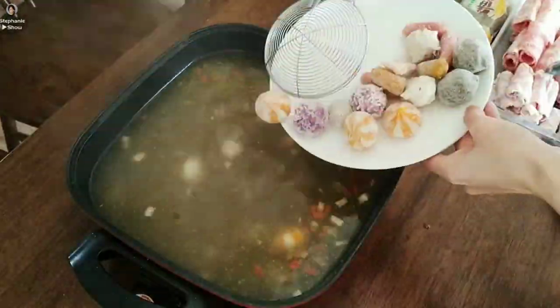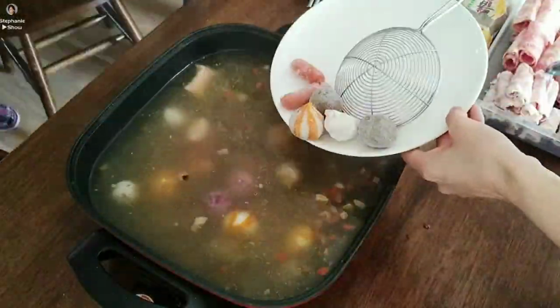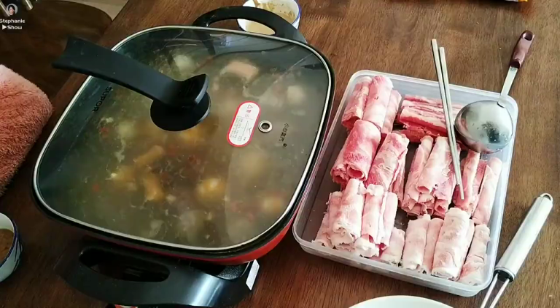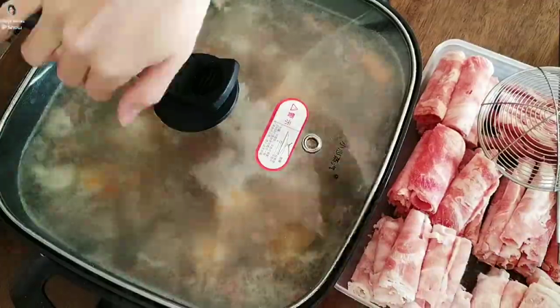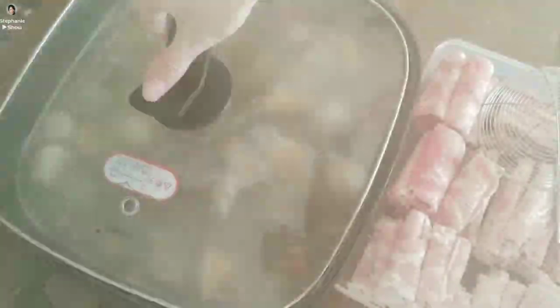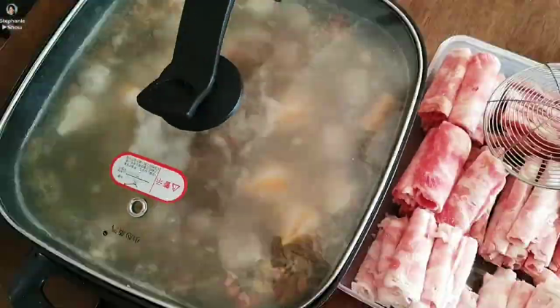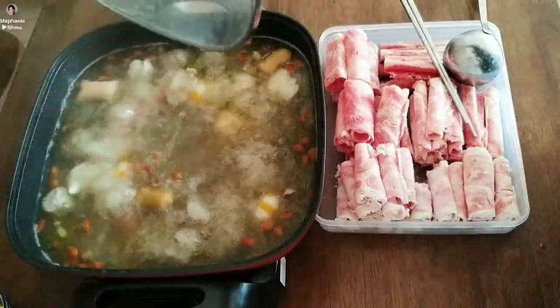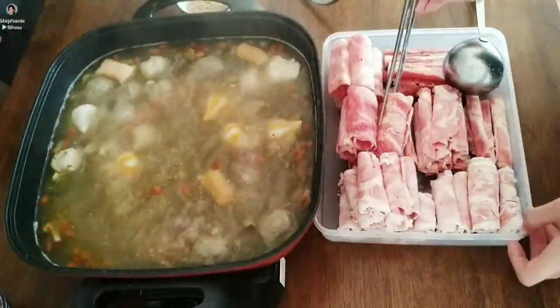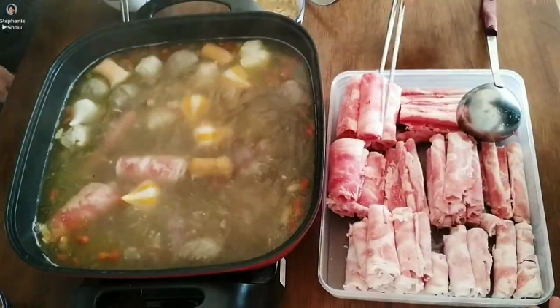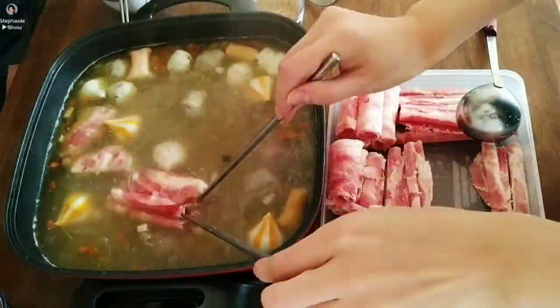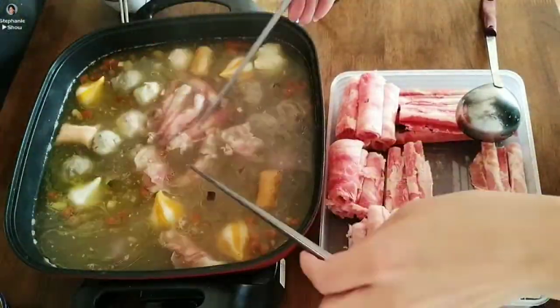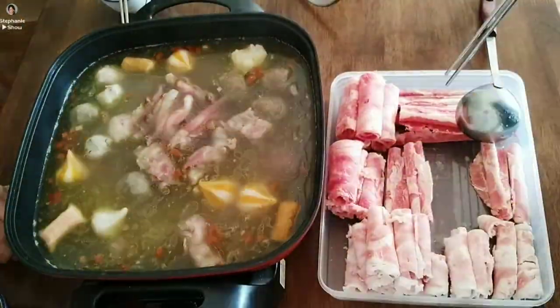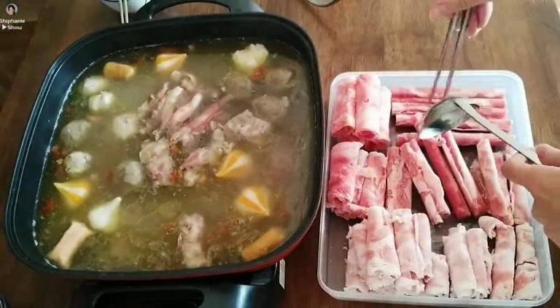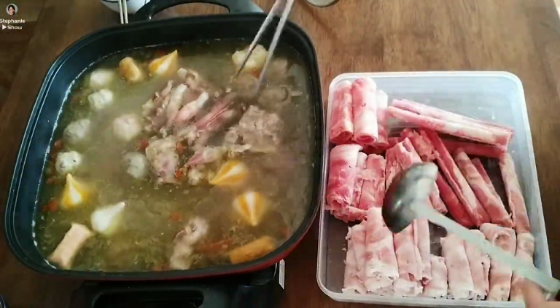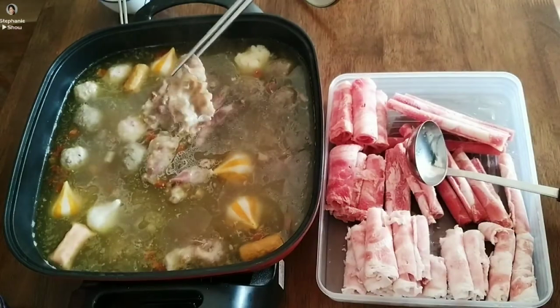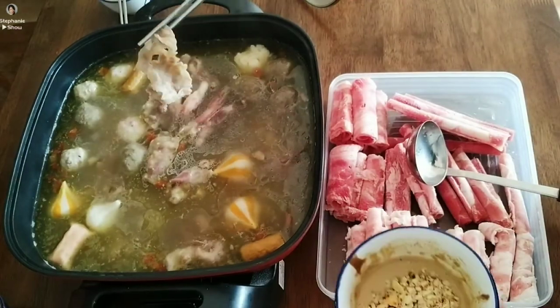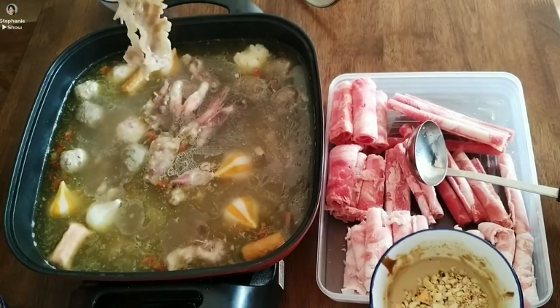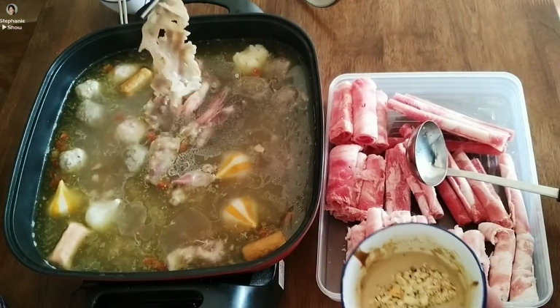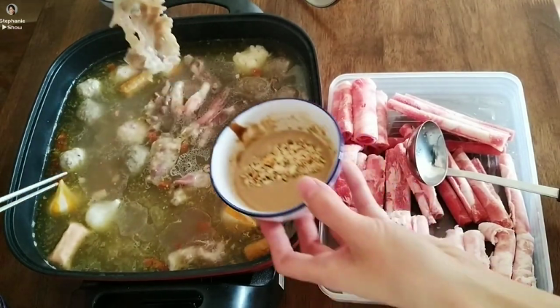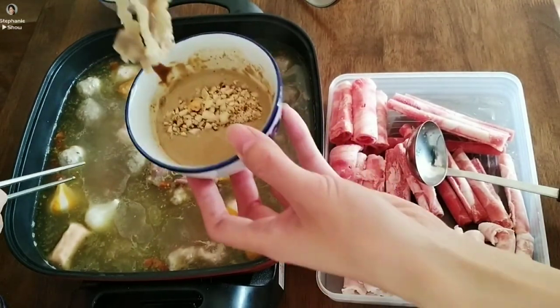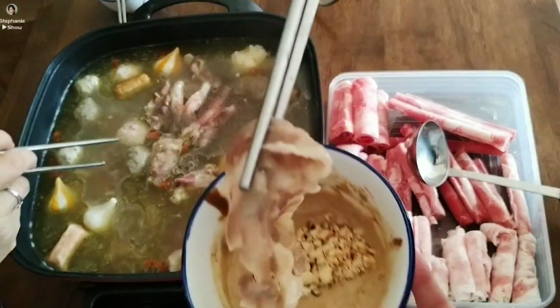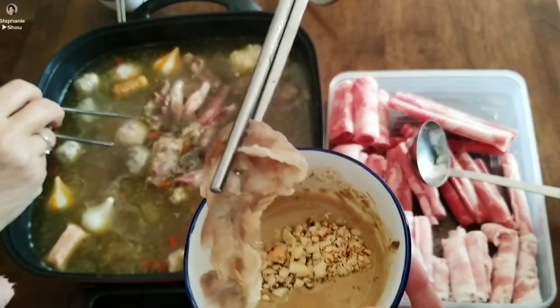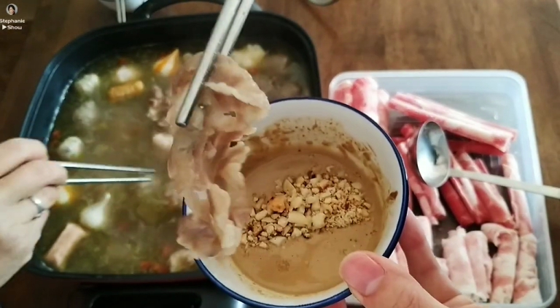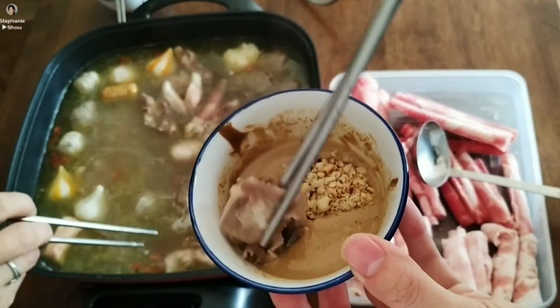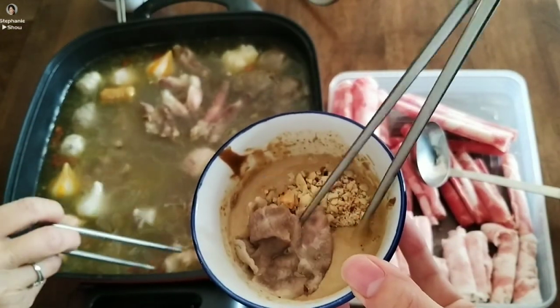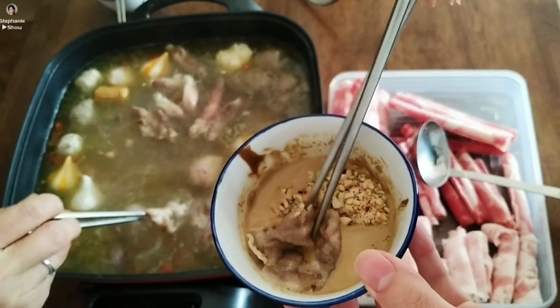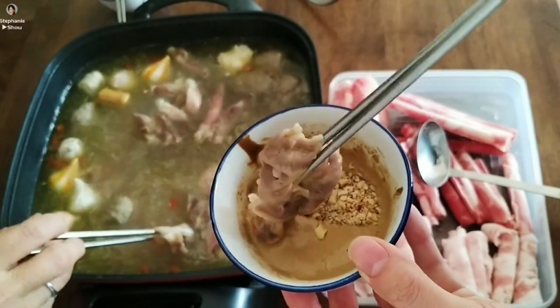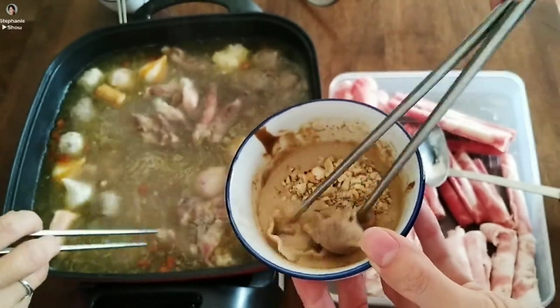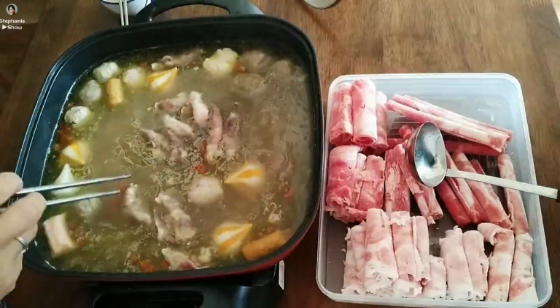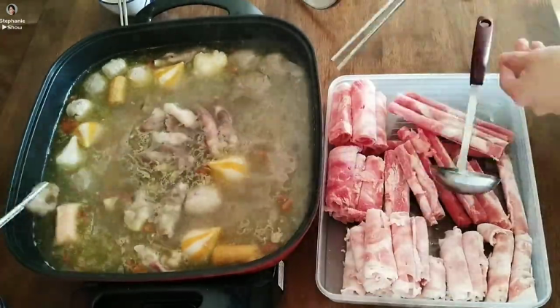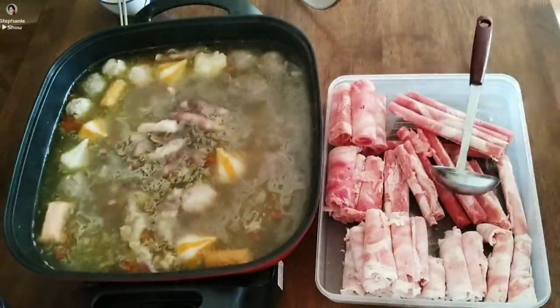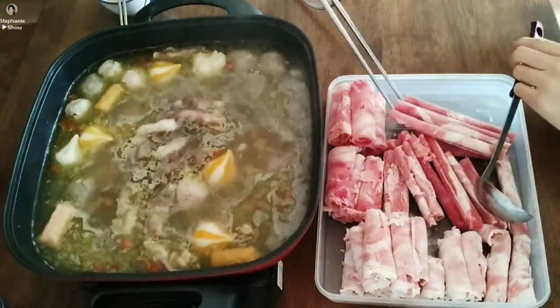Here we go. The ambrosial aroma of the hot pot — wonderful. I couldn't tell if this is beef or mutton though. It looks great. Let me try. Awesome.